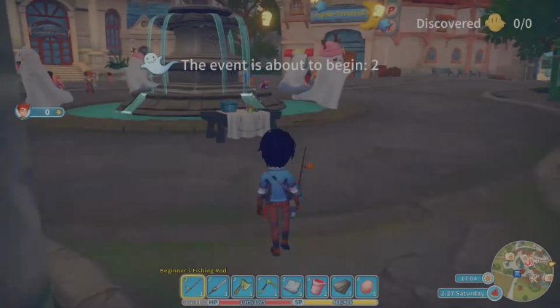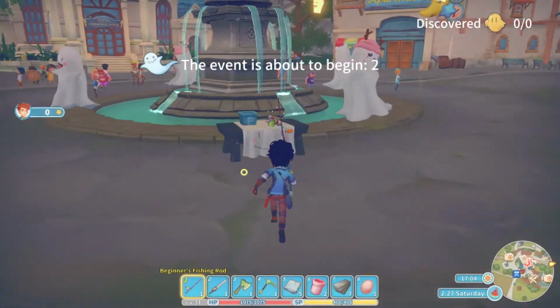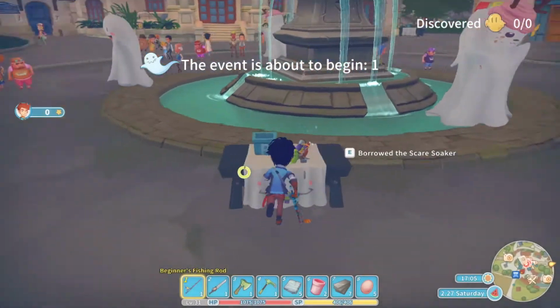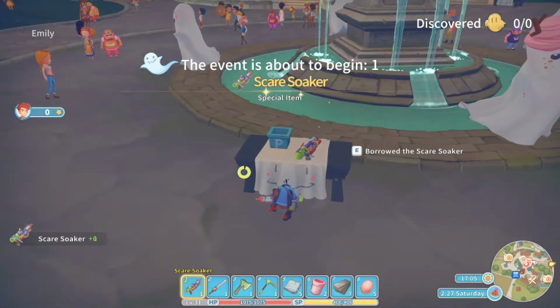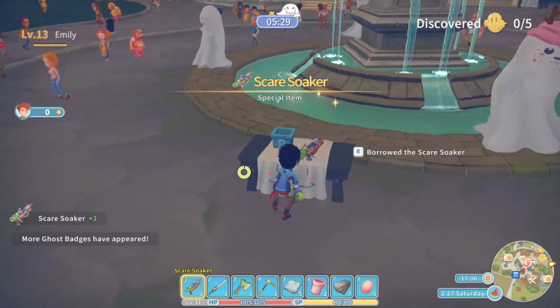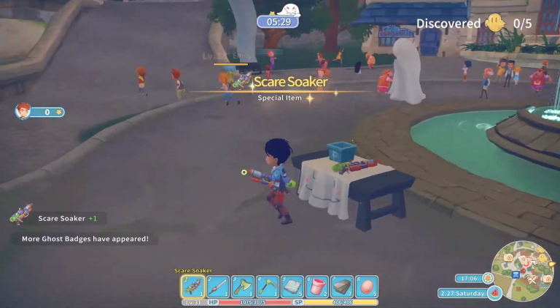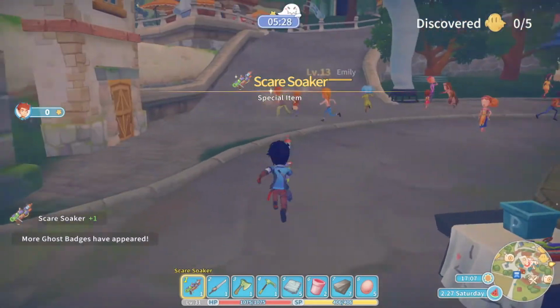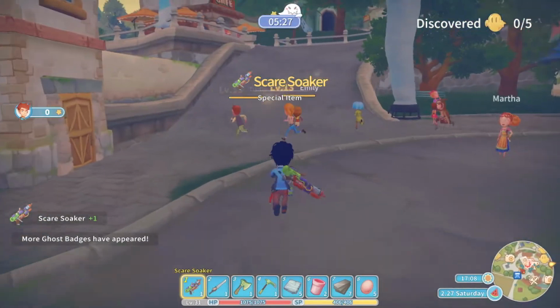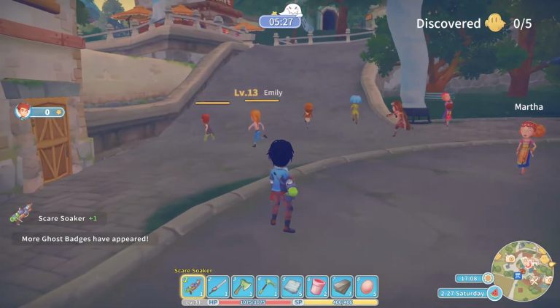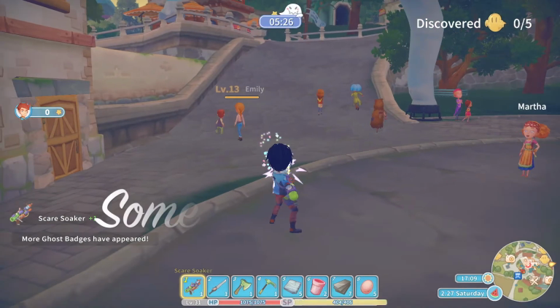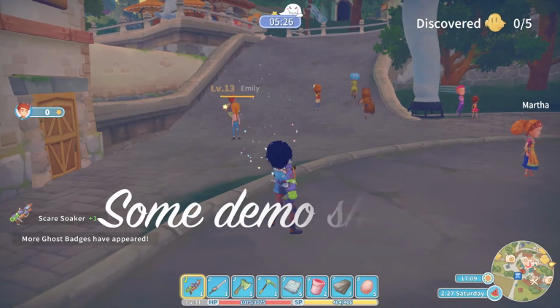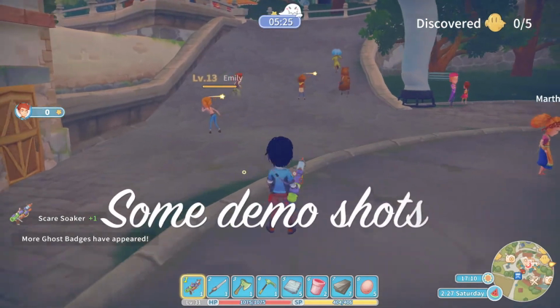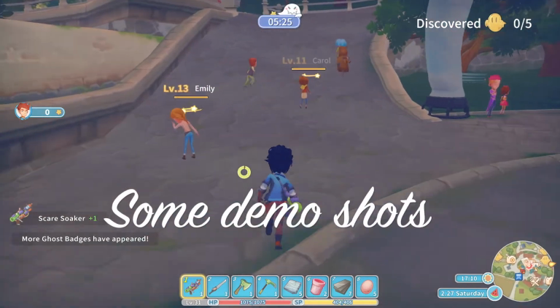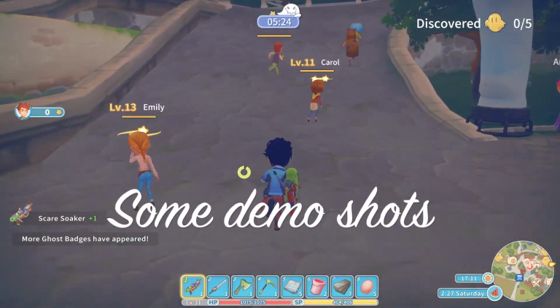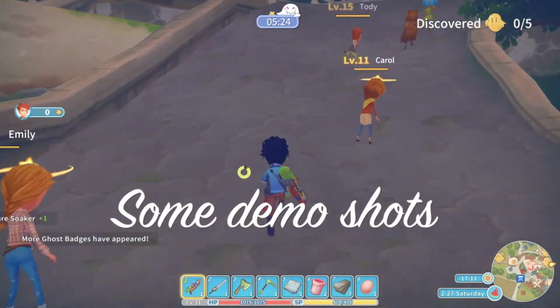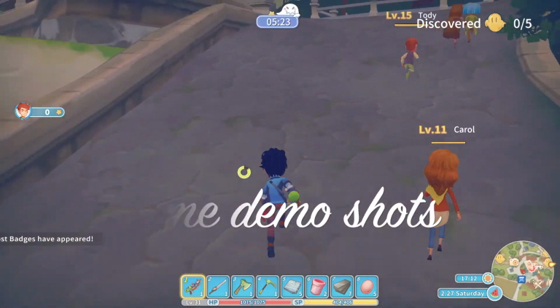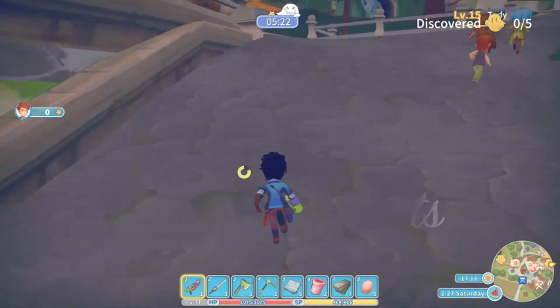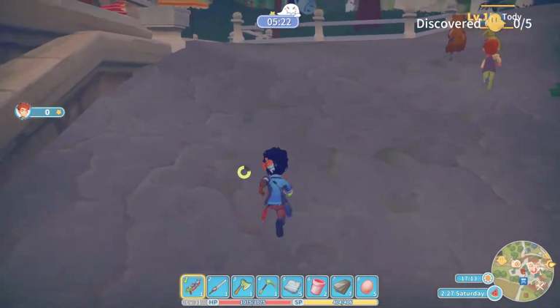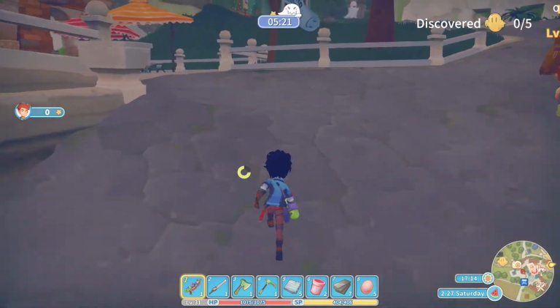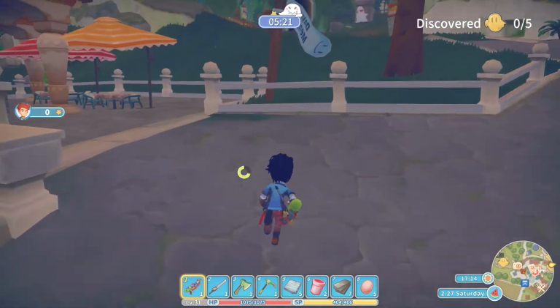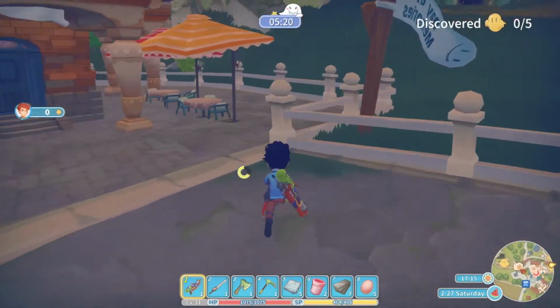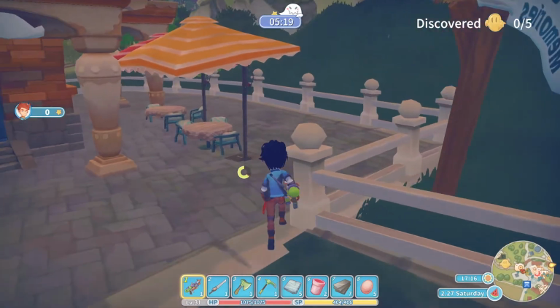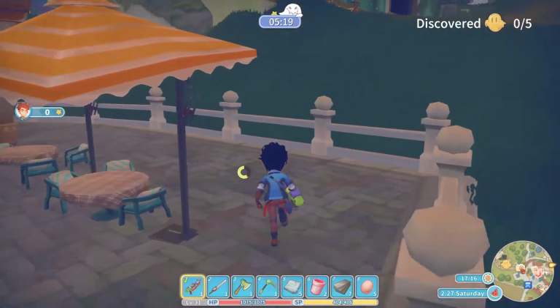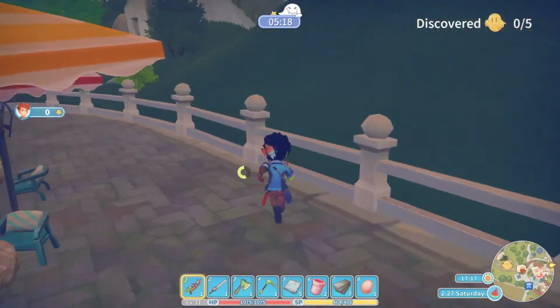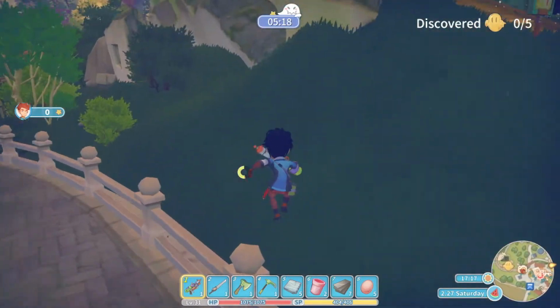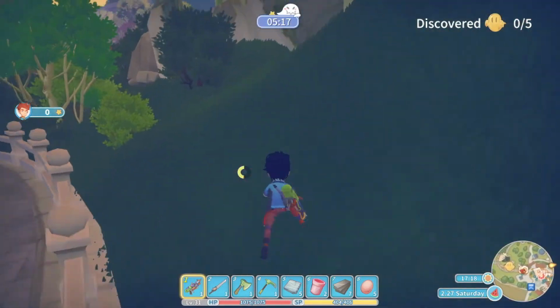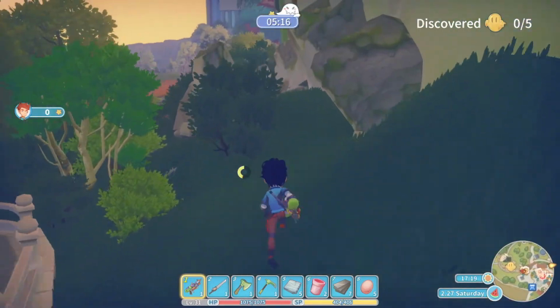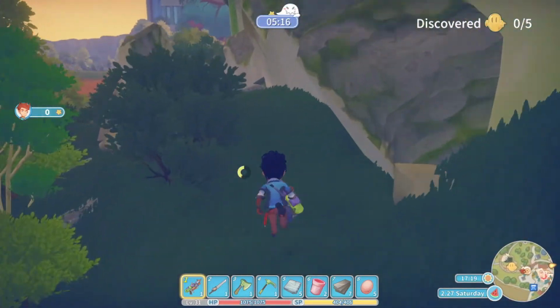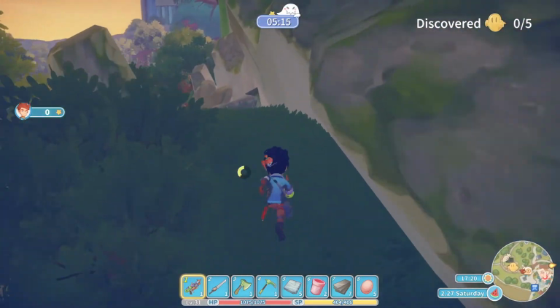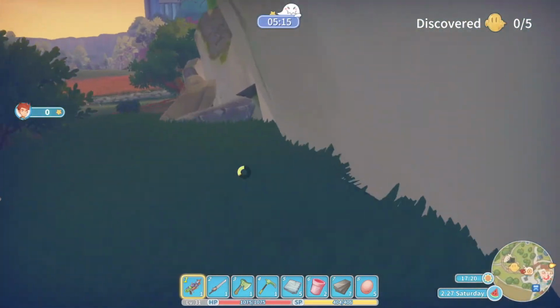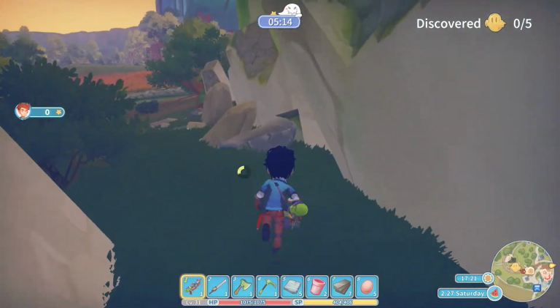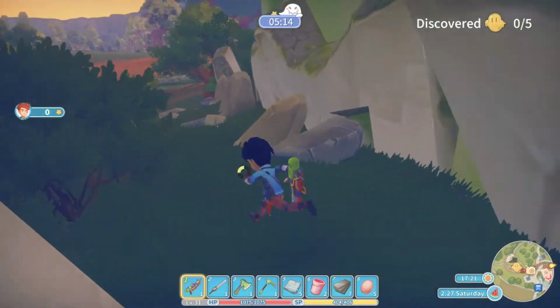You will have two hours to look for Ghost Badges around town. Make sure you pick up the gun on the table in front of the fountain so you can shoot people to make them lose badges, or stun them from getting badges before you.